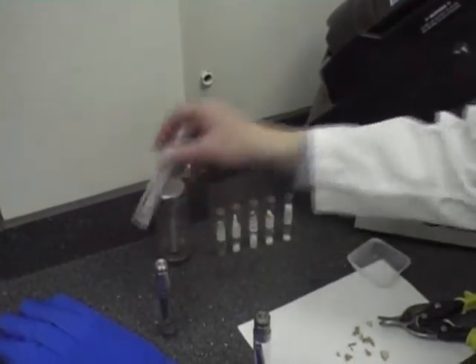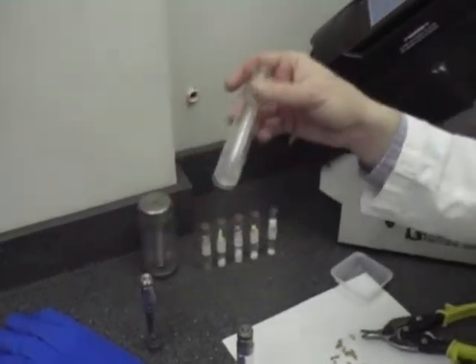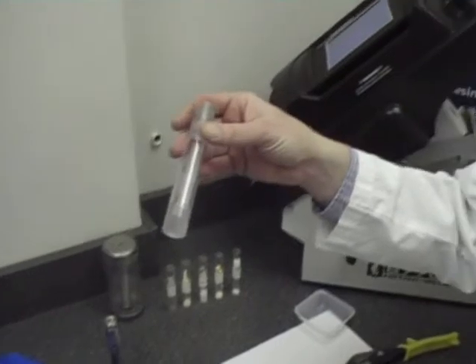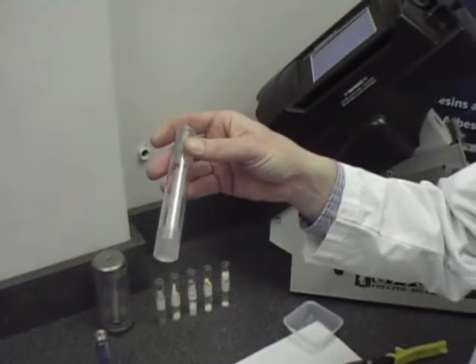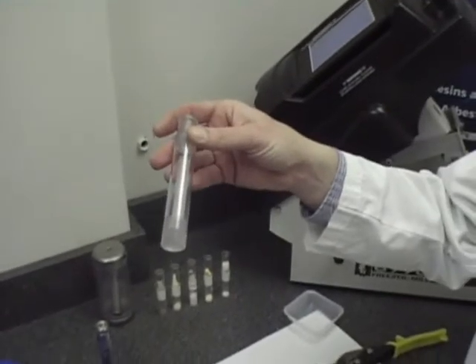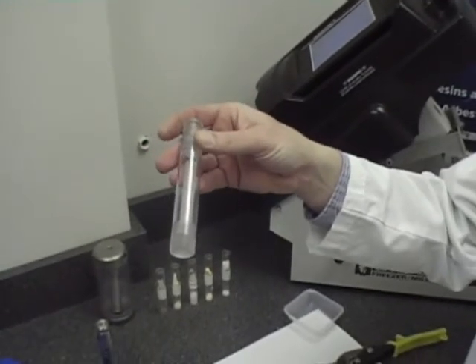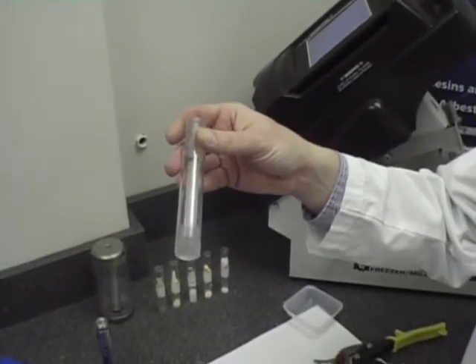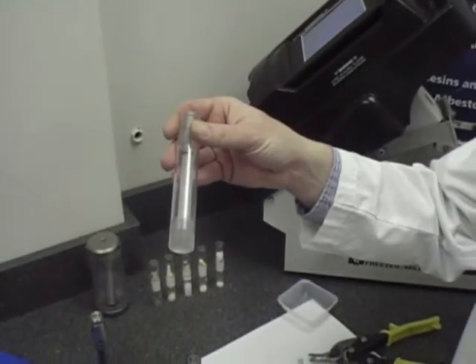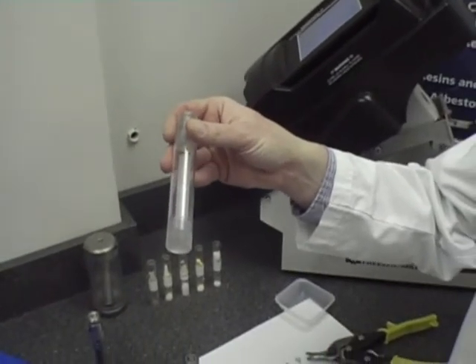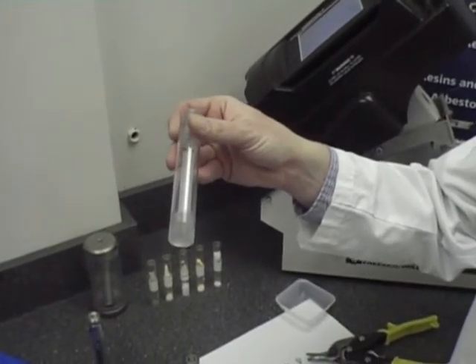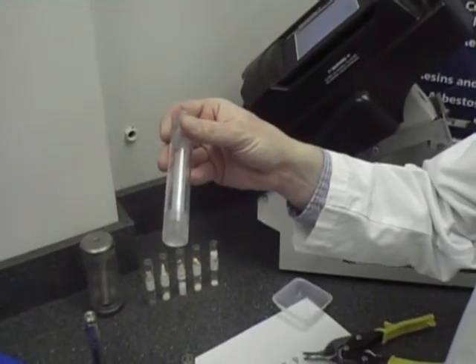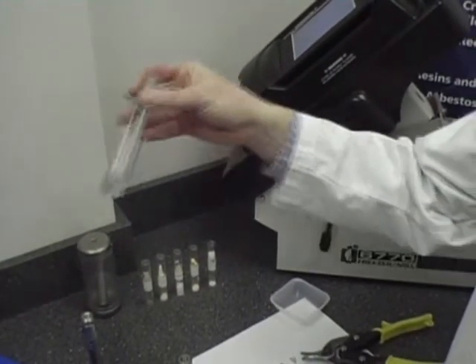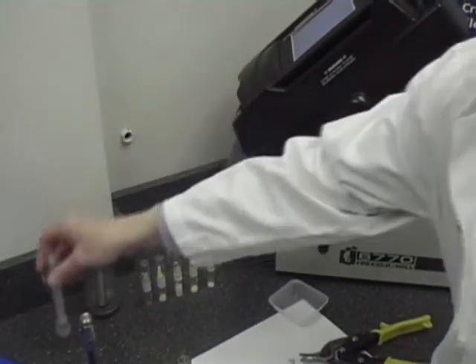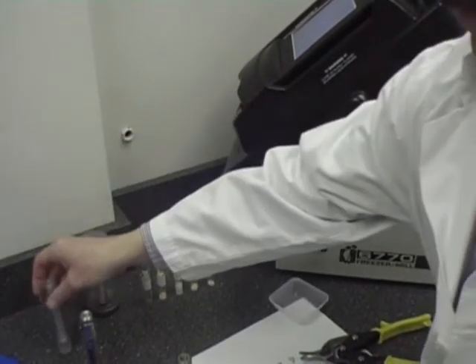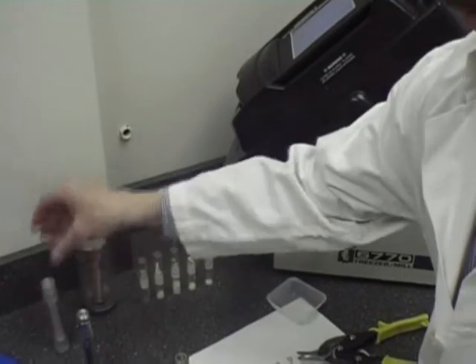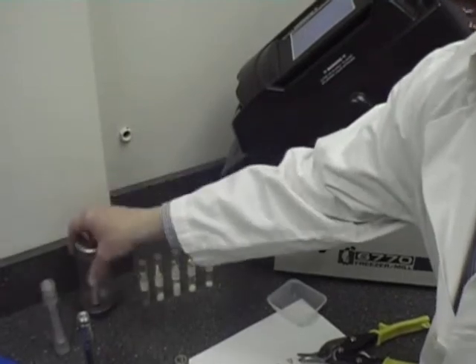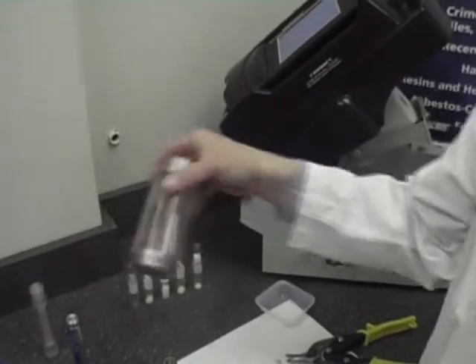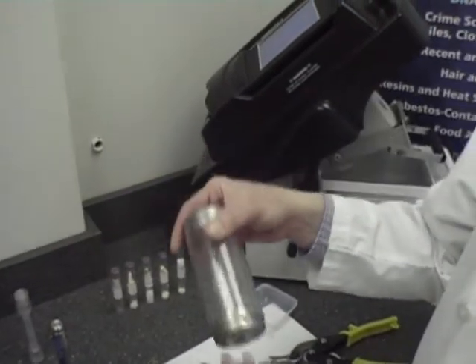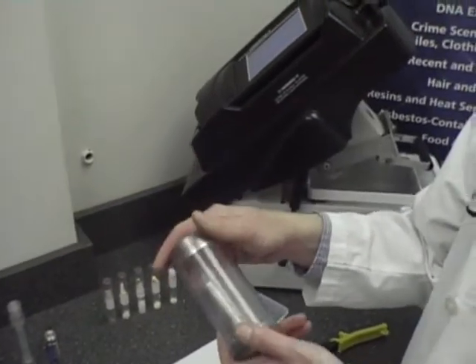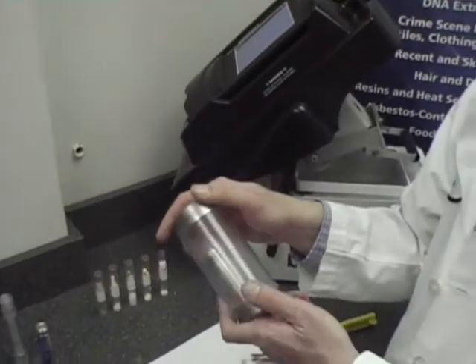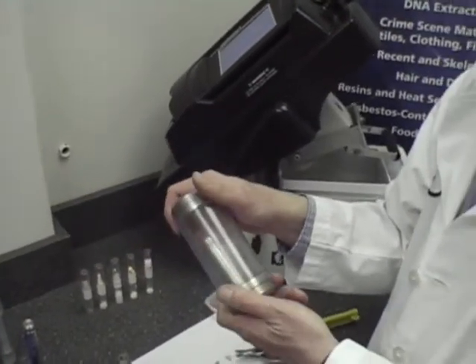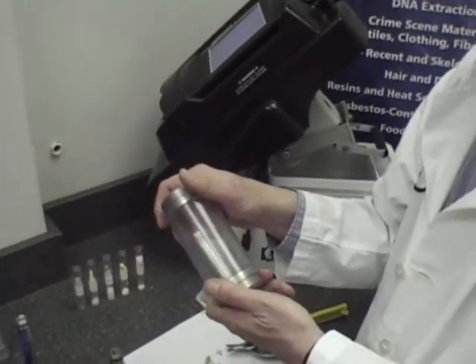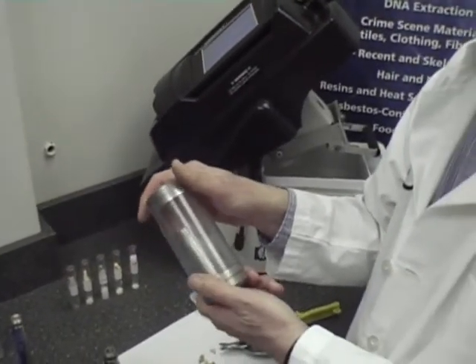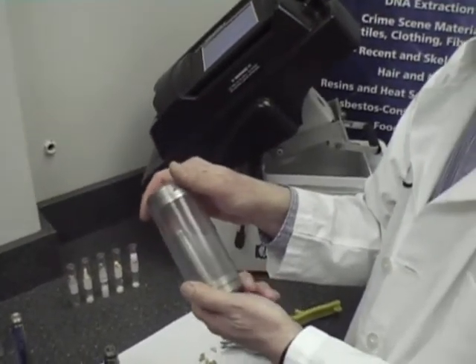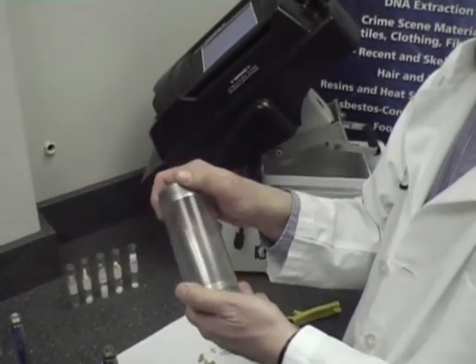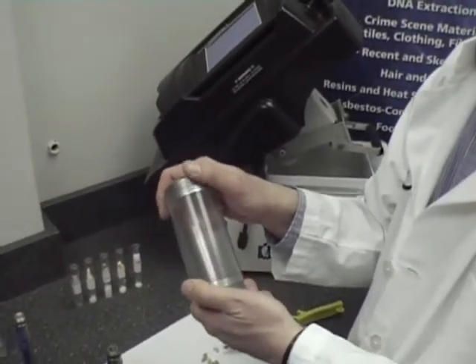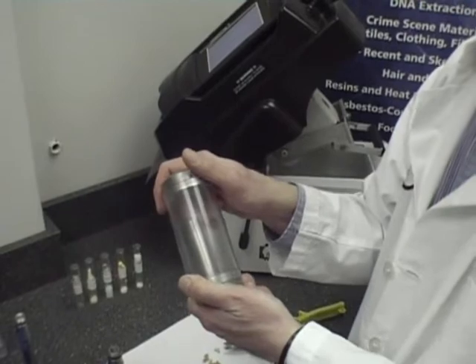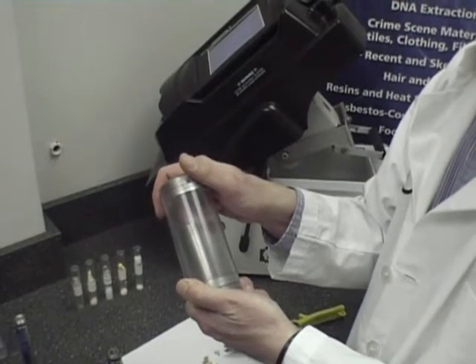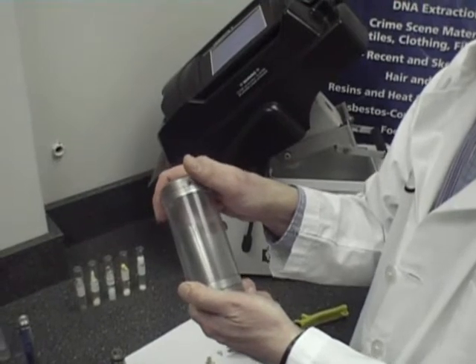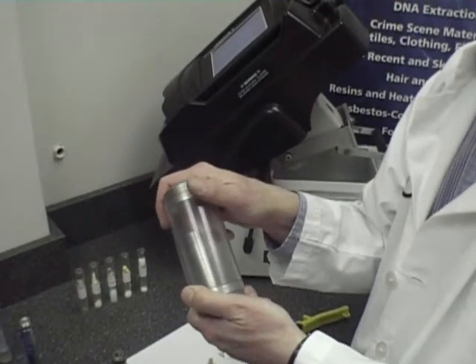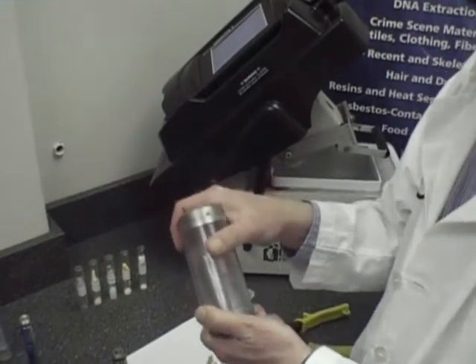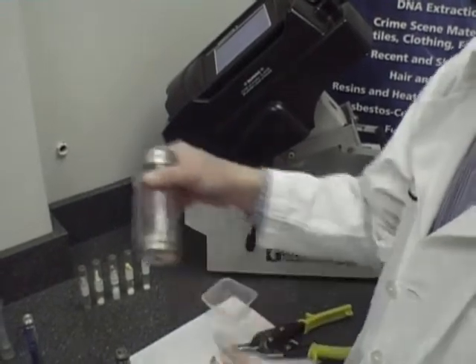We also have a poly vial for those samples that cannot be contaminated with metal. And we have a large vial, which is used in our 6870 Freezer Mill, capable of handling much larger samples, up to 100 grams of material.